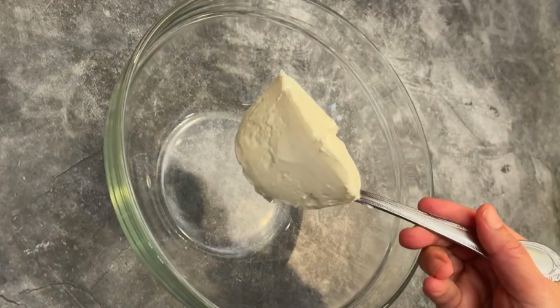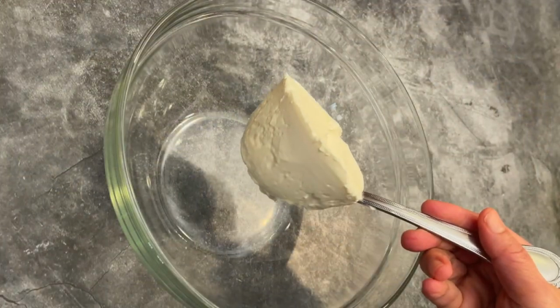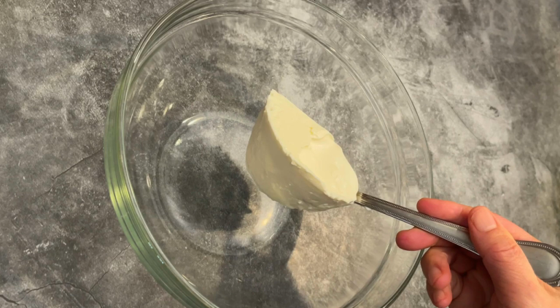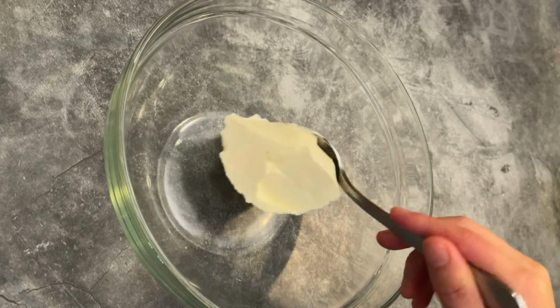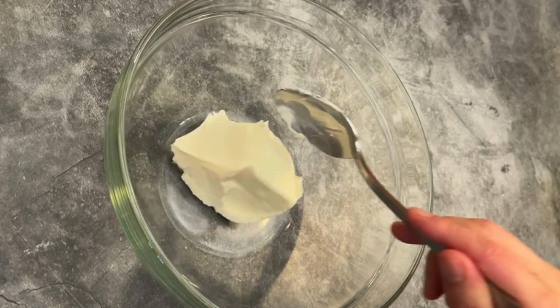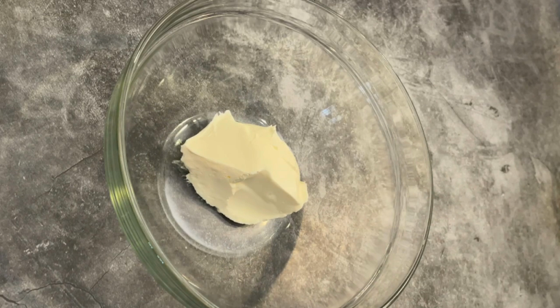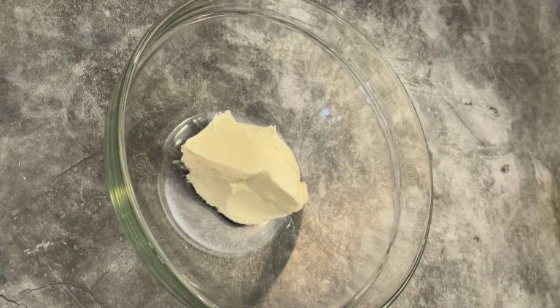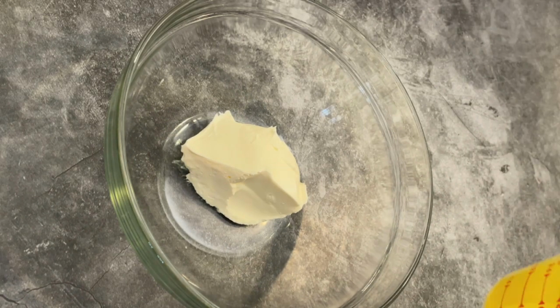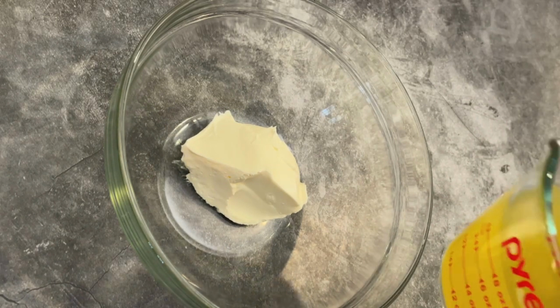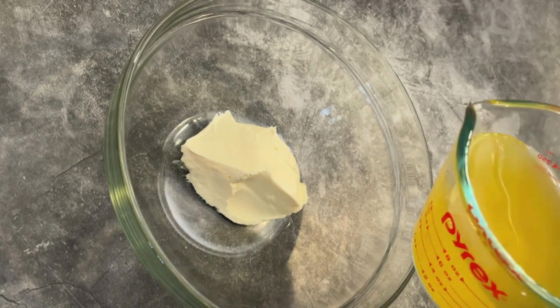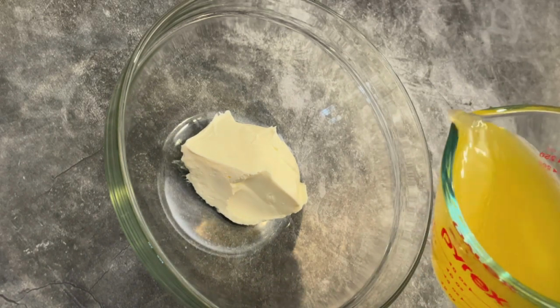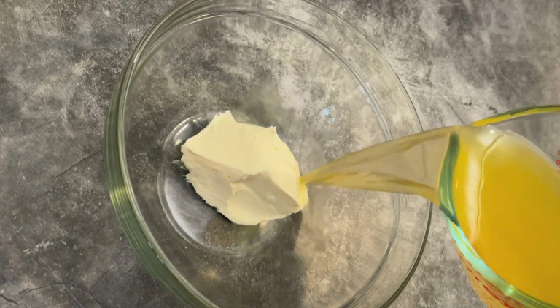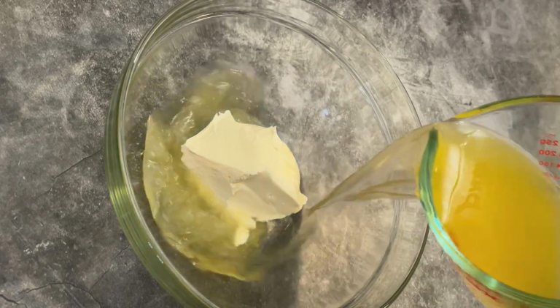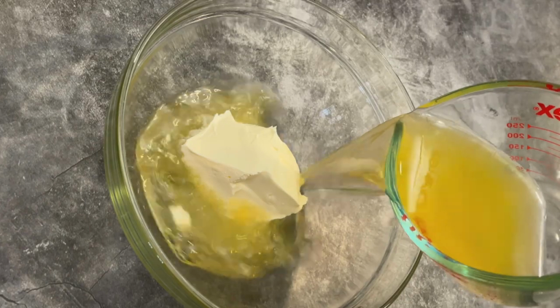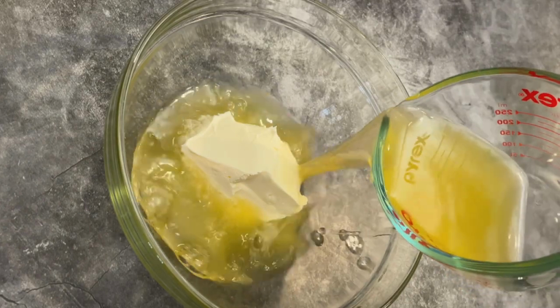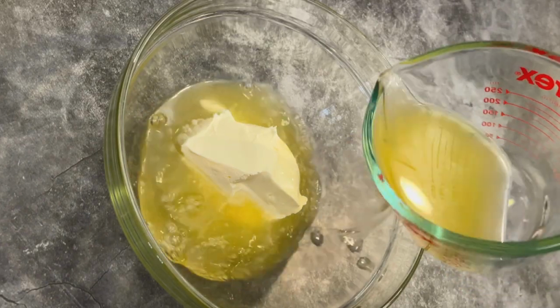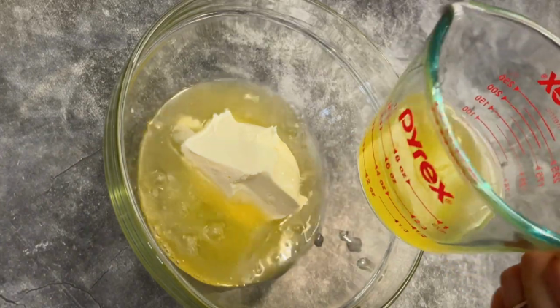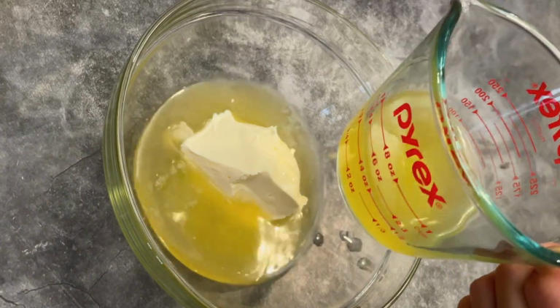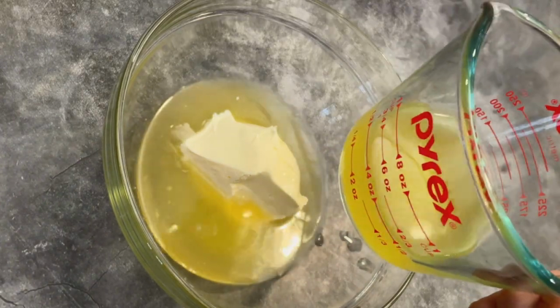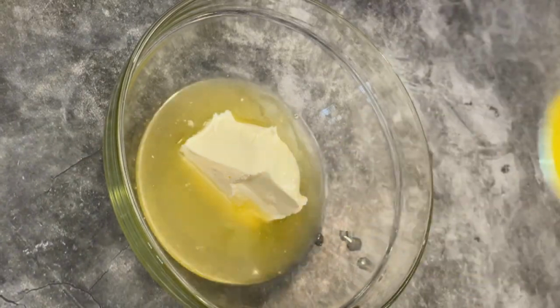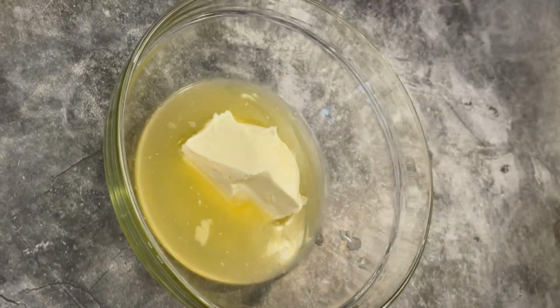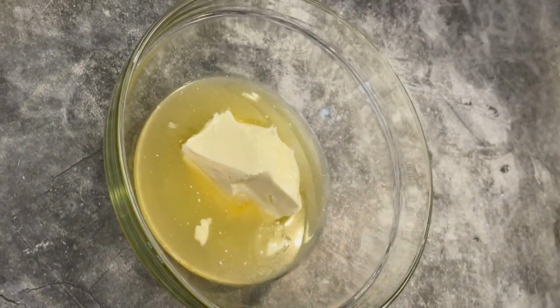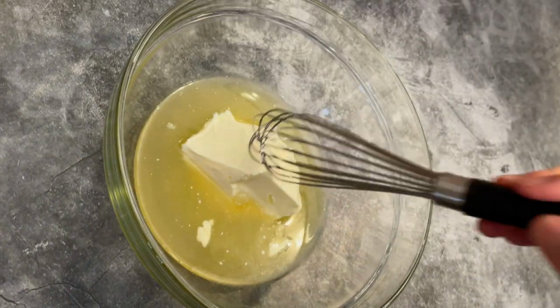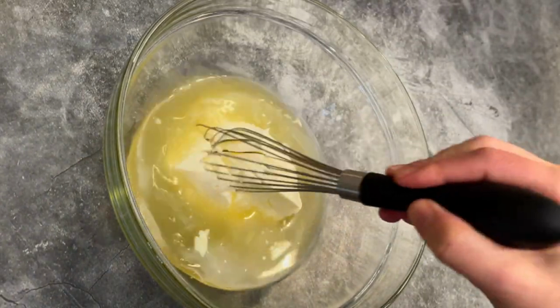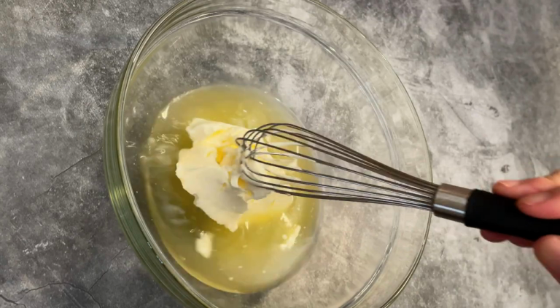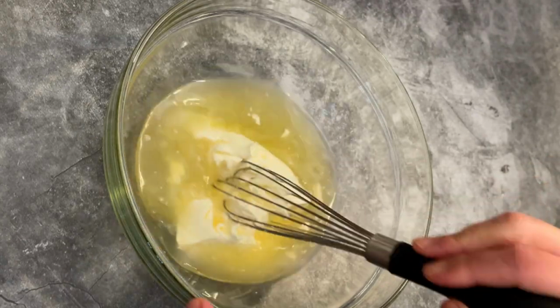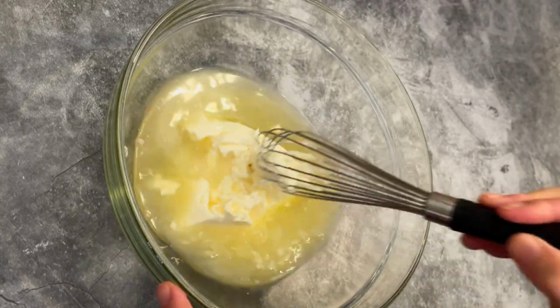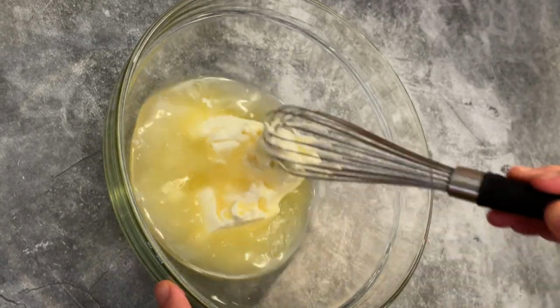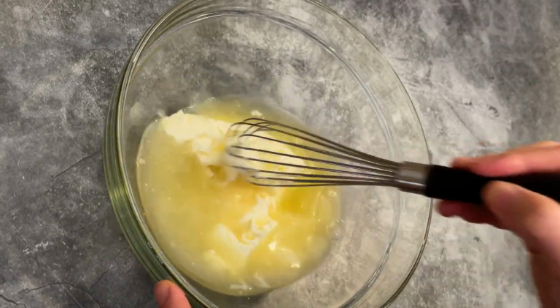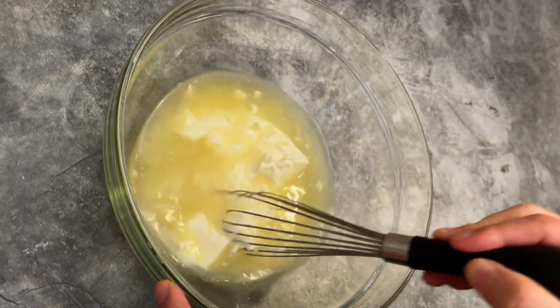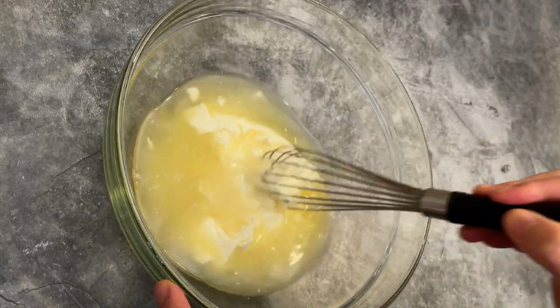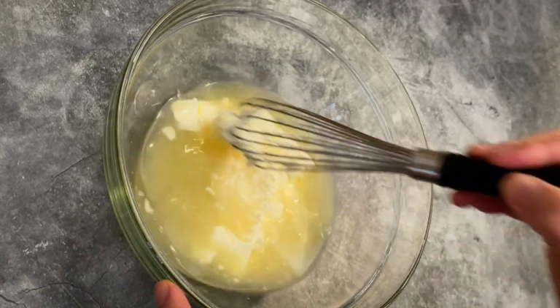In a bowl, put crème fraîche. Add chicken stock and whisk. If you don't have crème fraîche, don't worry — you can use sour cream.